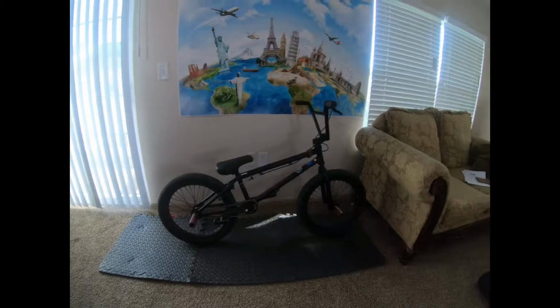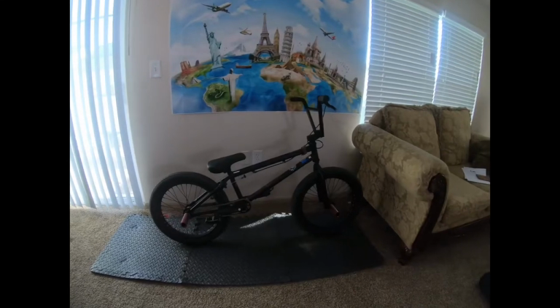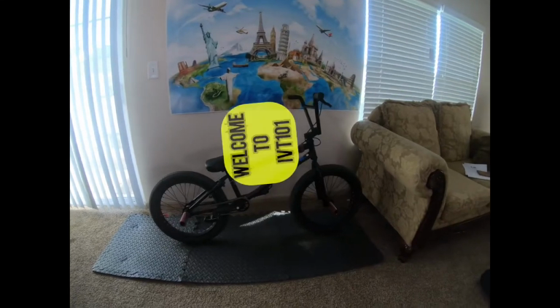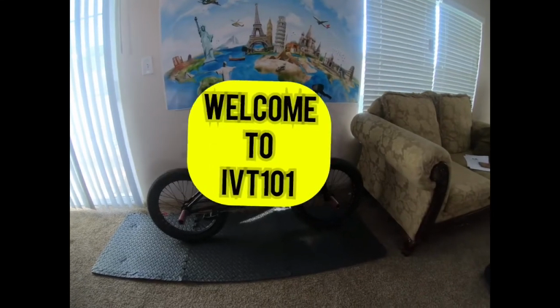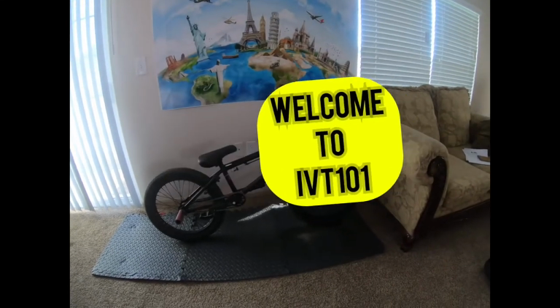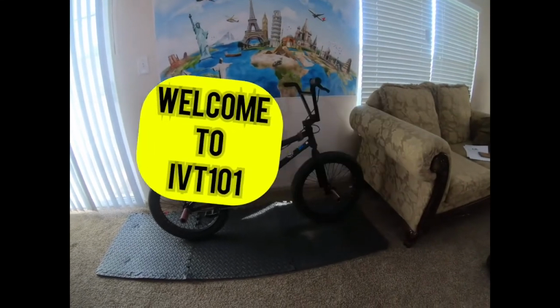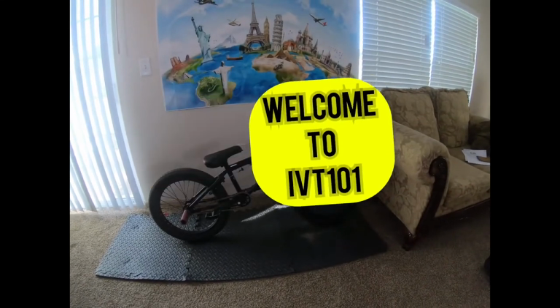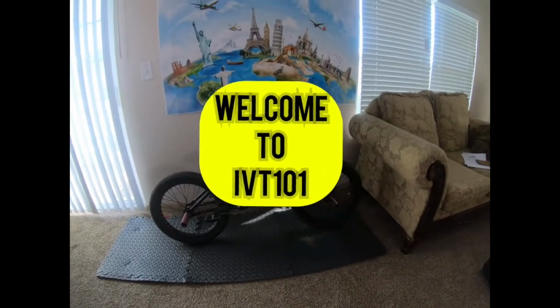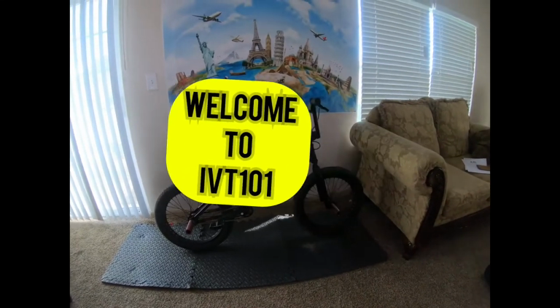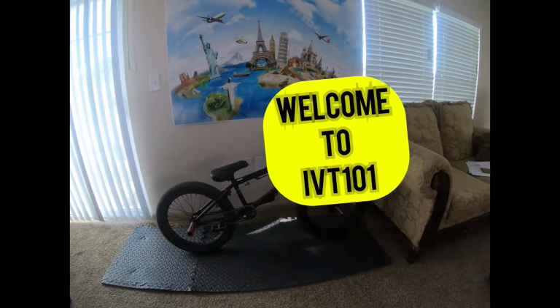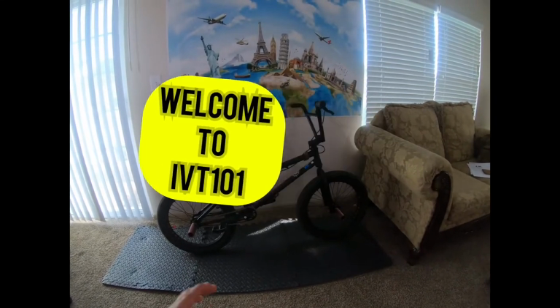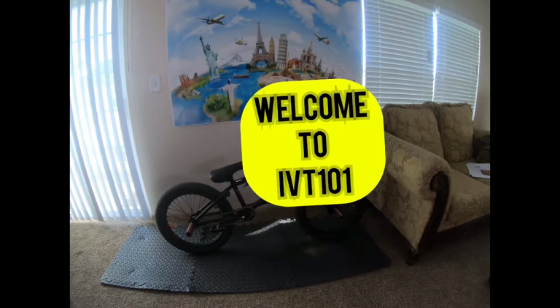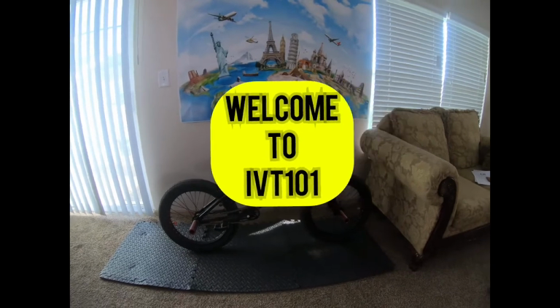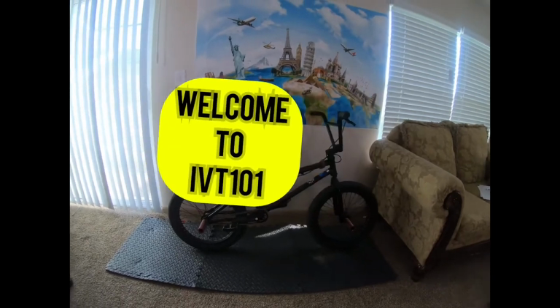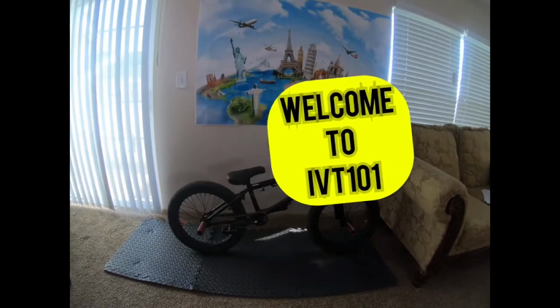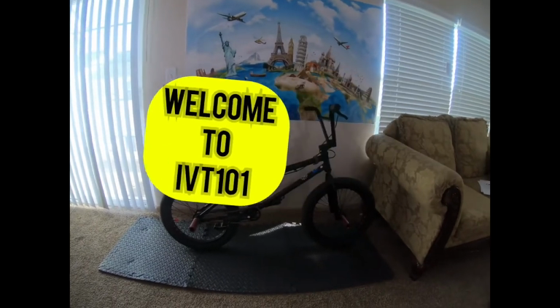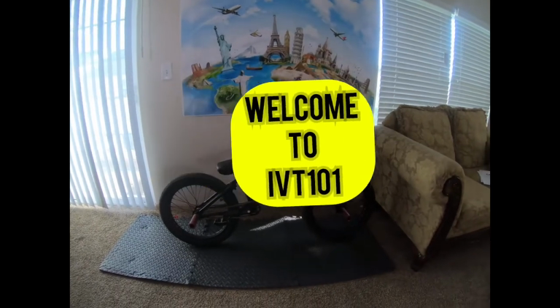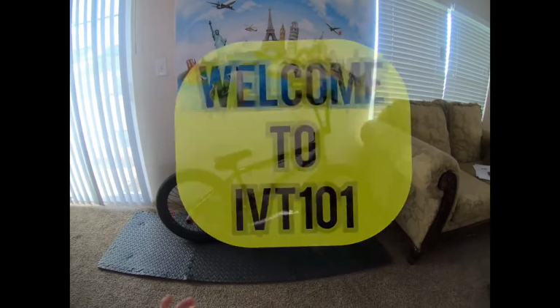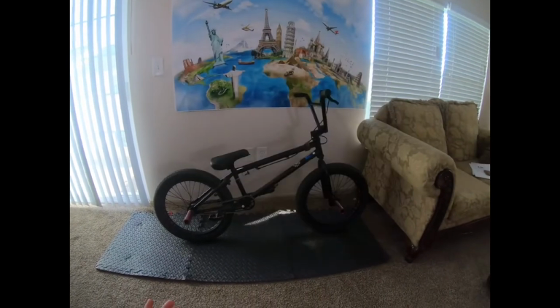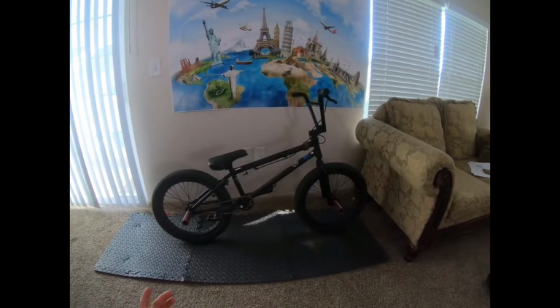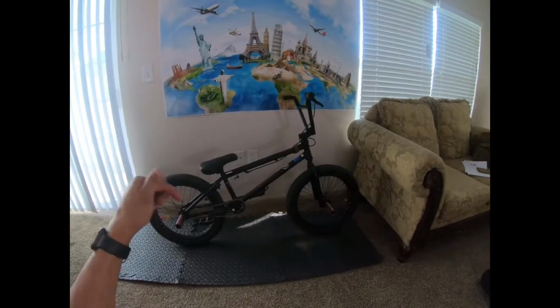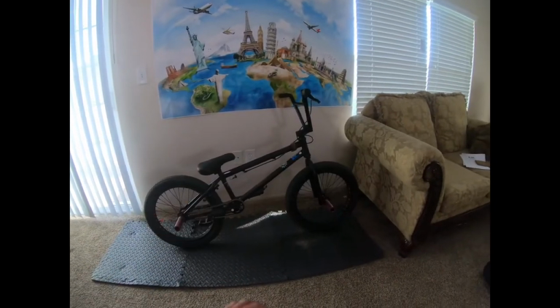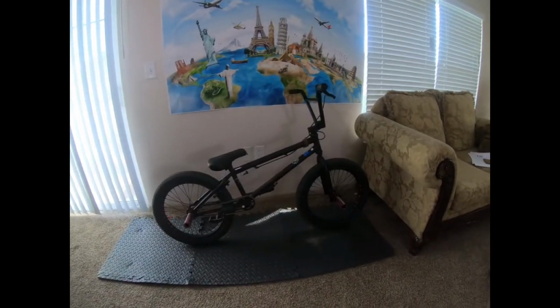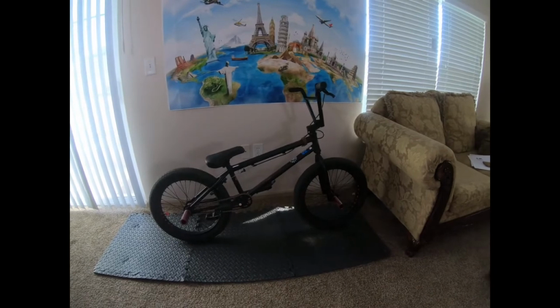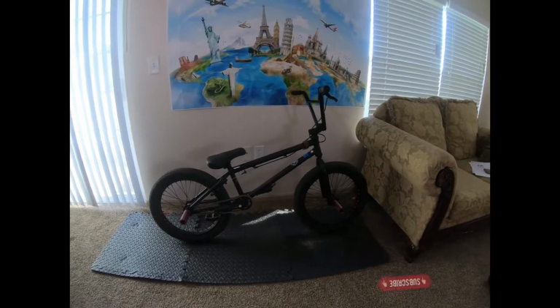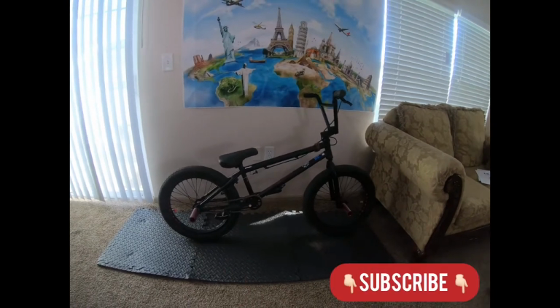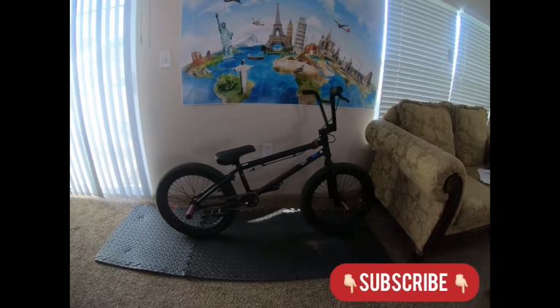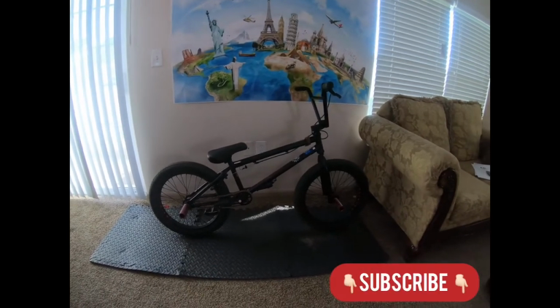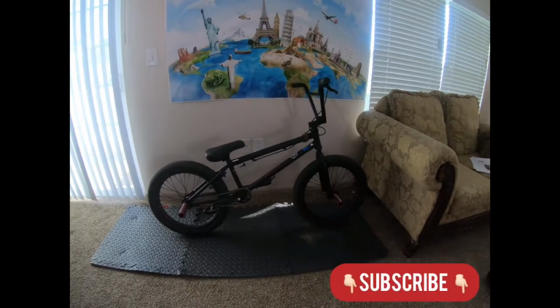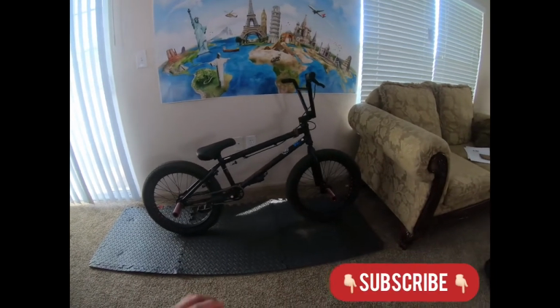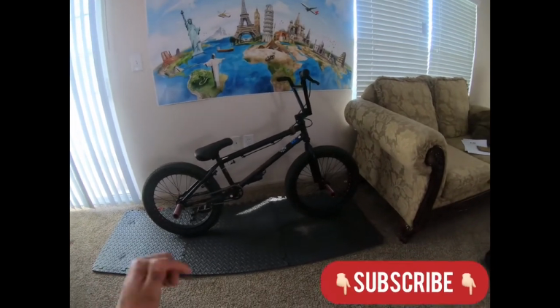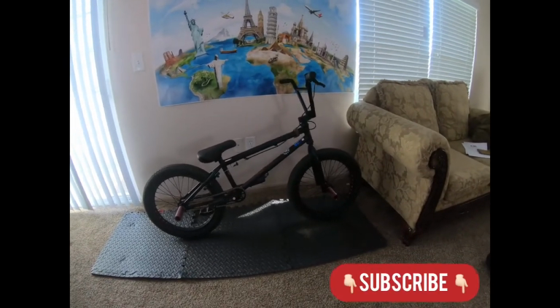Hello guys, welcome back to YBT 101. If you're new to the channel, my name is Jose Cruz and I create general content, so feel free to check out my playlist to see all my content after finishing watching this video.